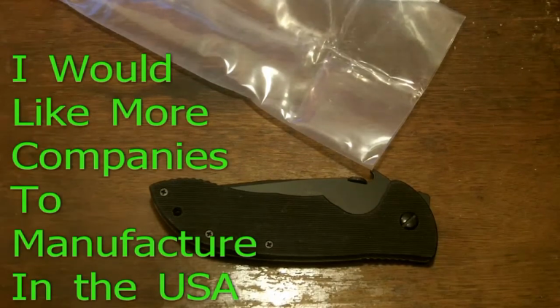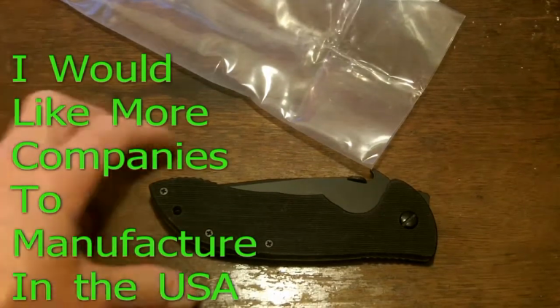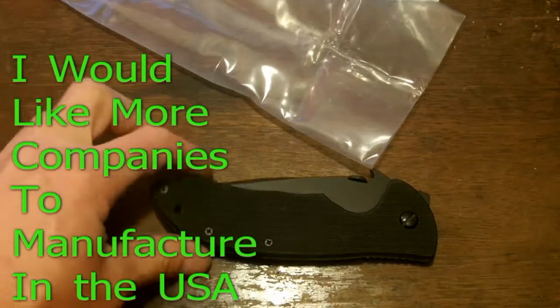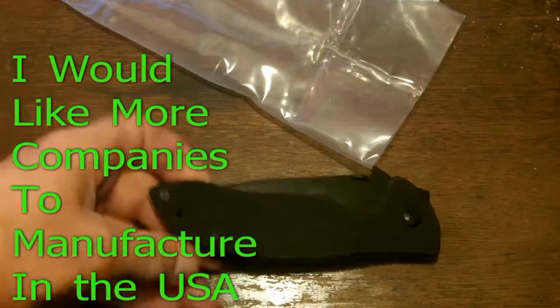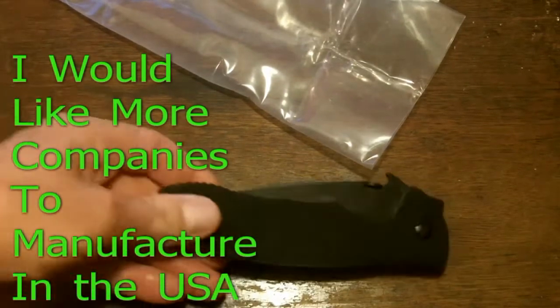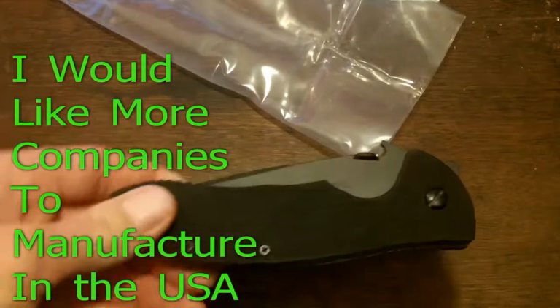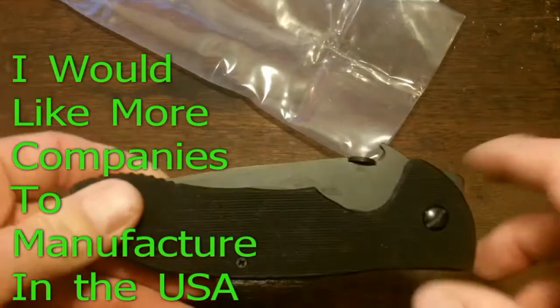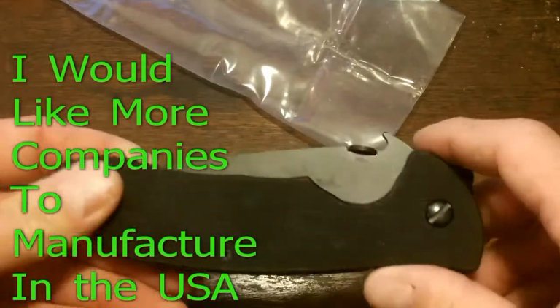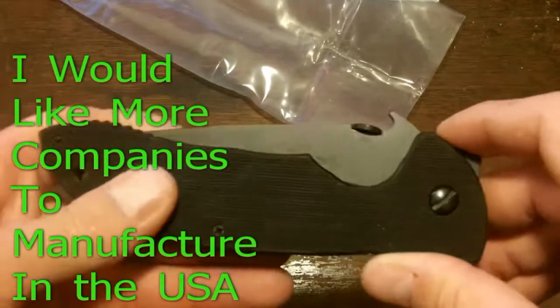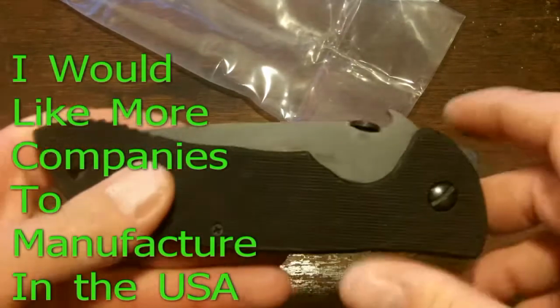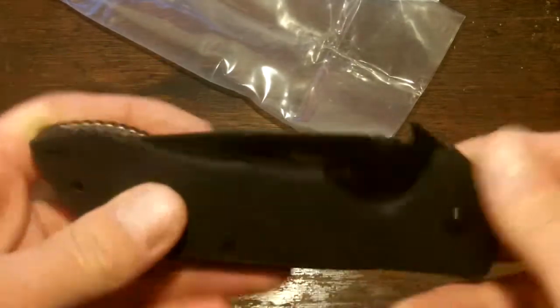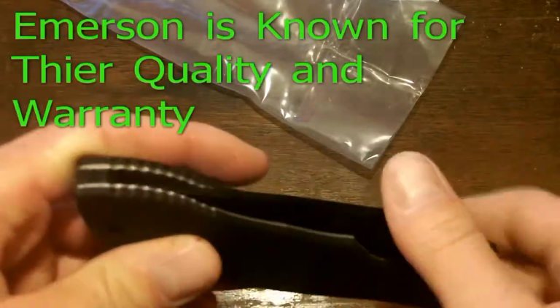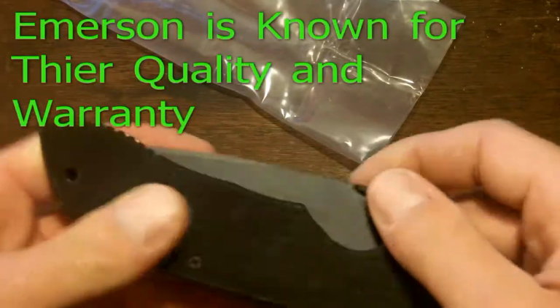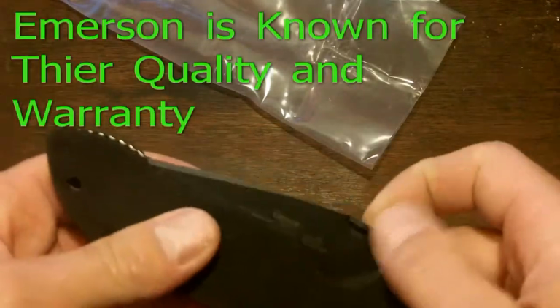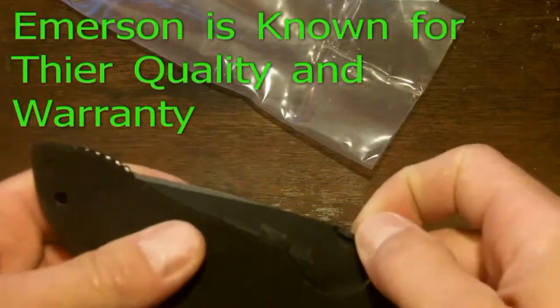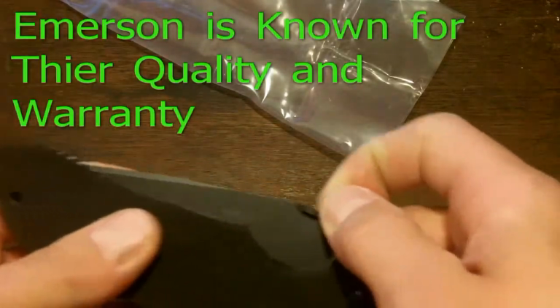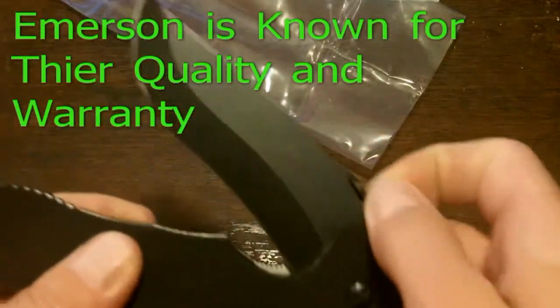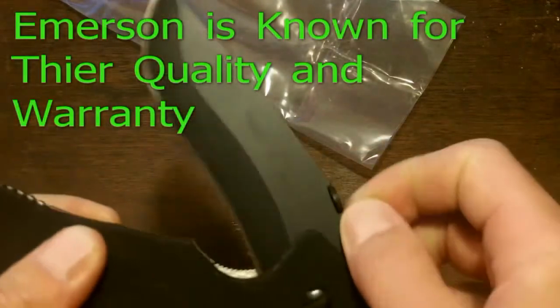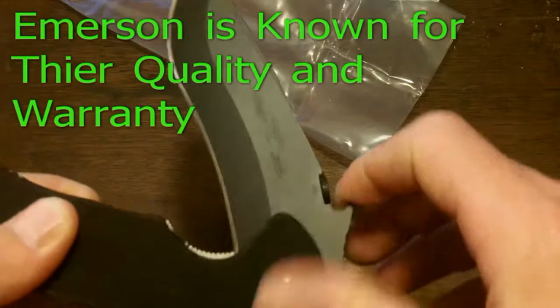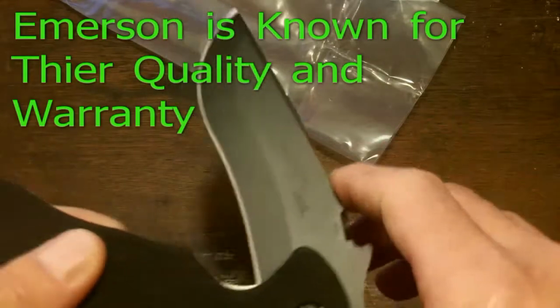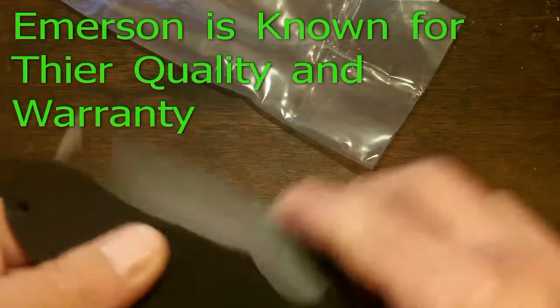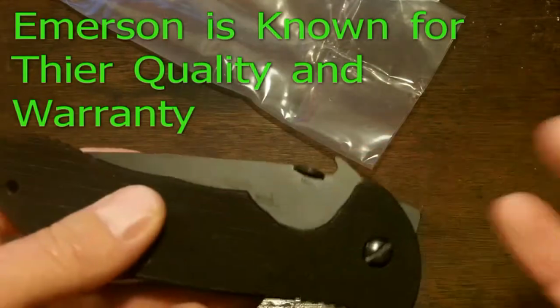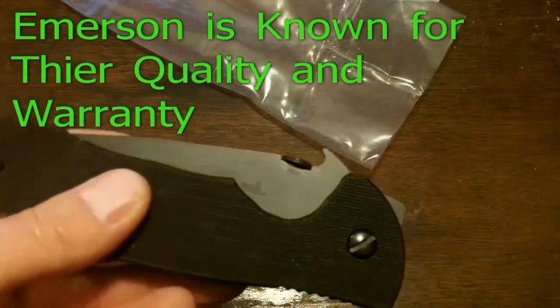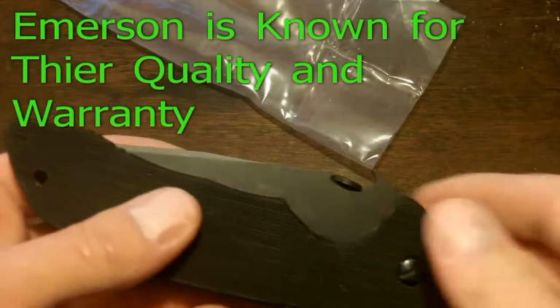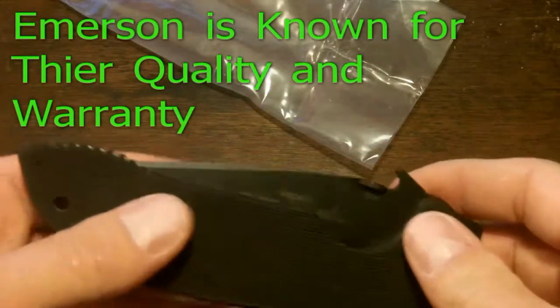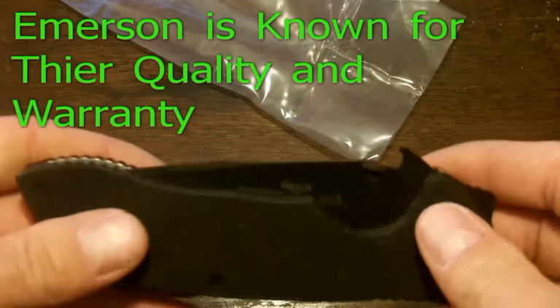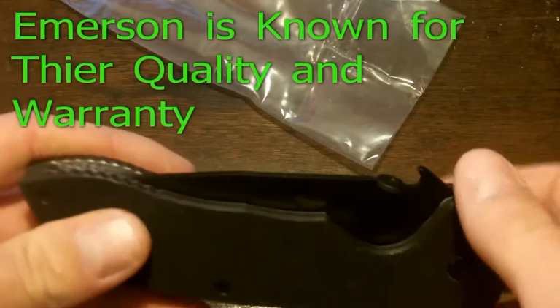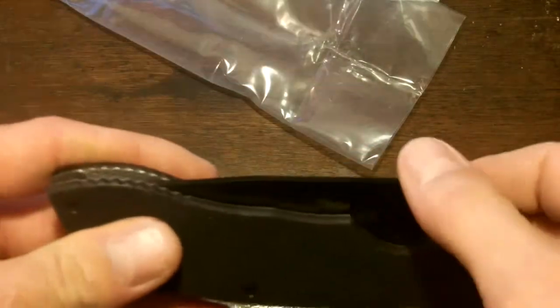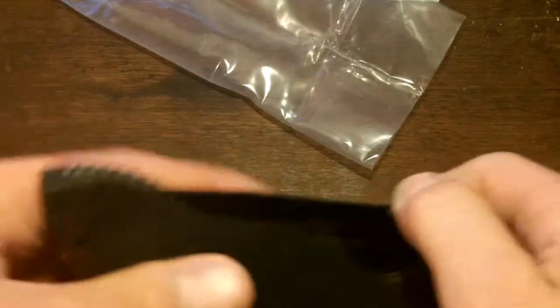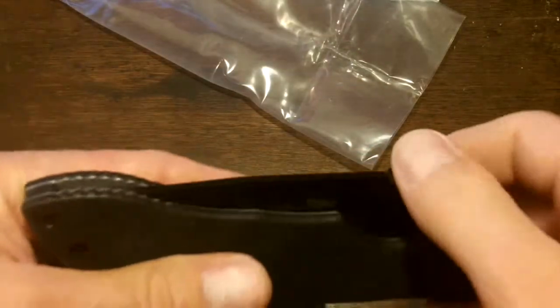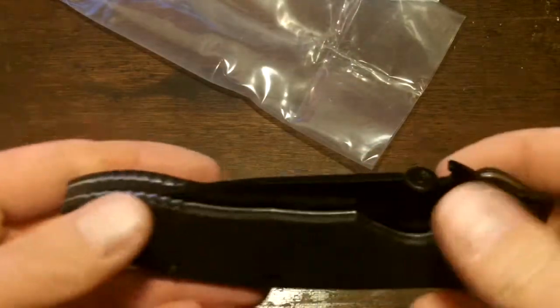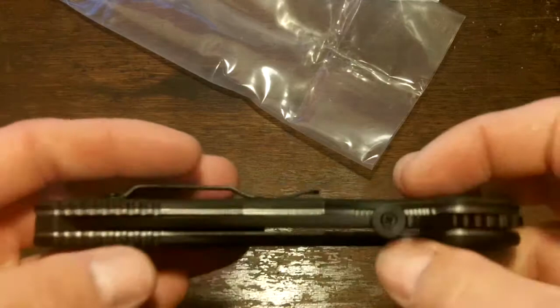Emerson is also known for their great warranties, though I've never had to personally deal with one of their warranties, so I have no first-hand knowledge of it, but I hear that they've got some pretty stellar warranties.